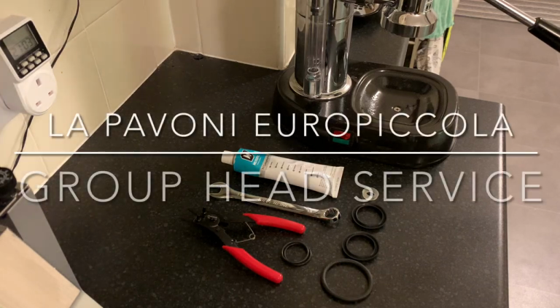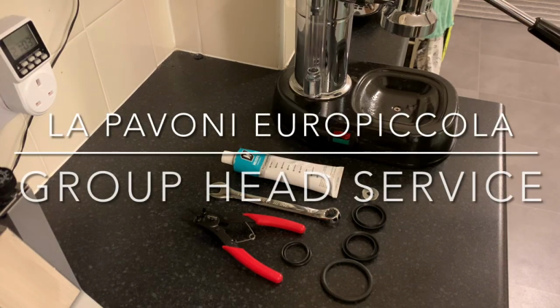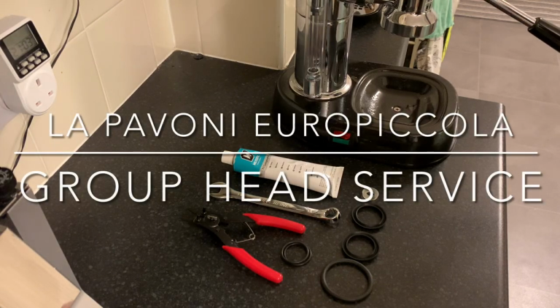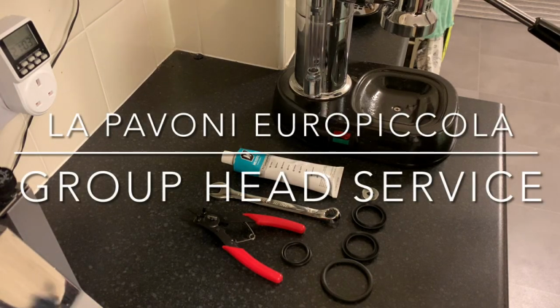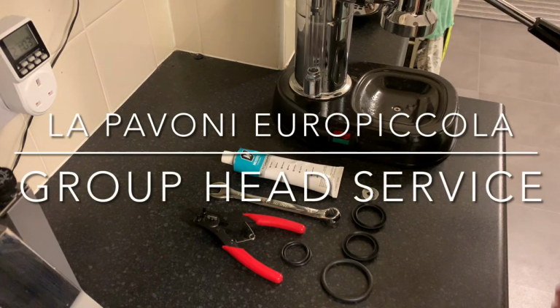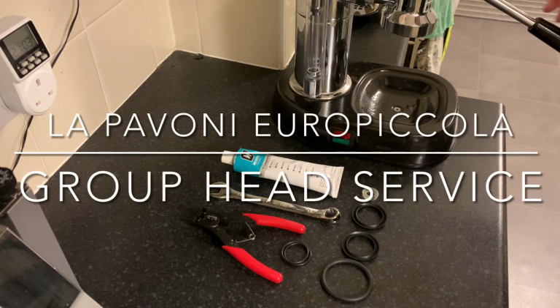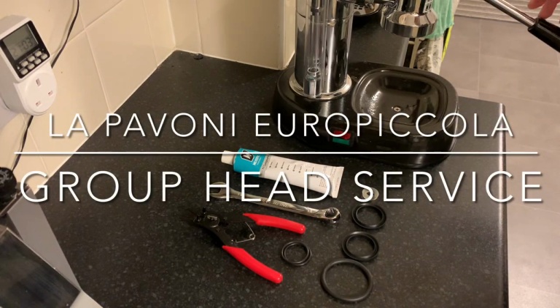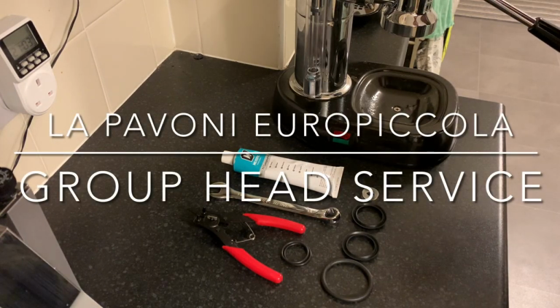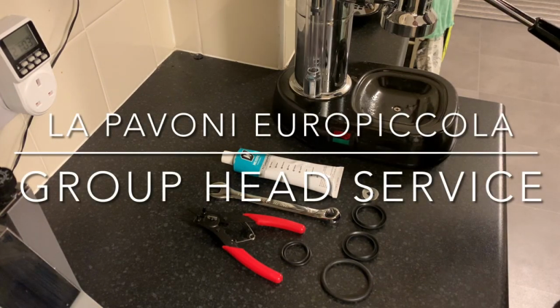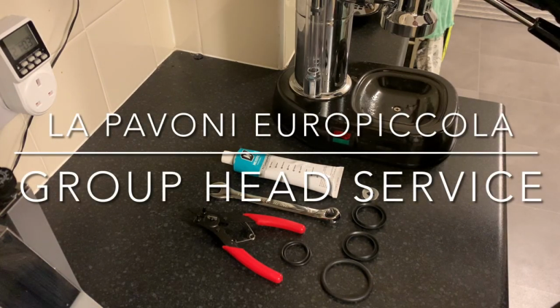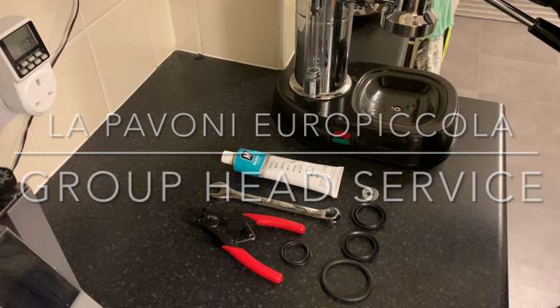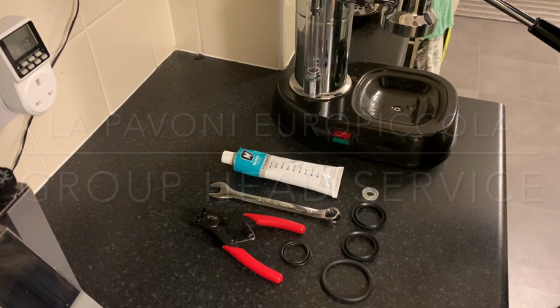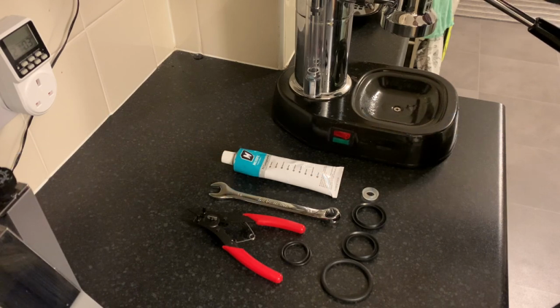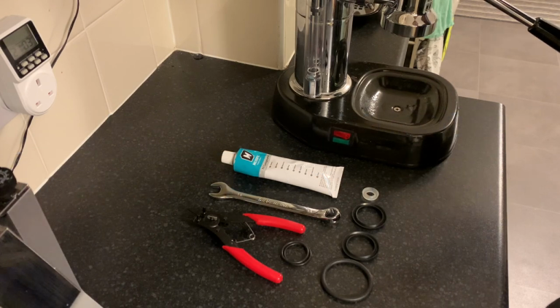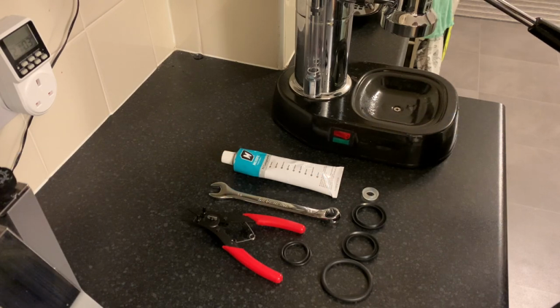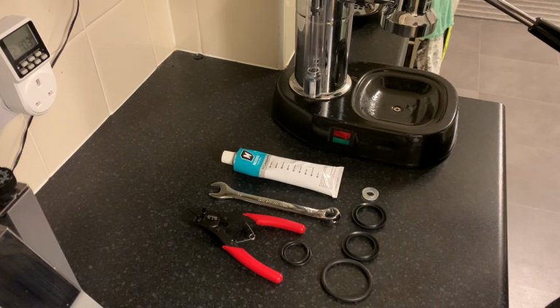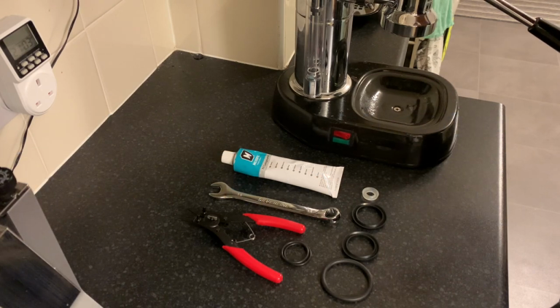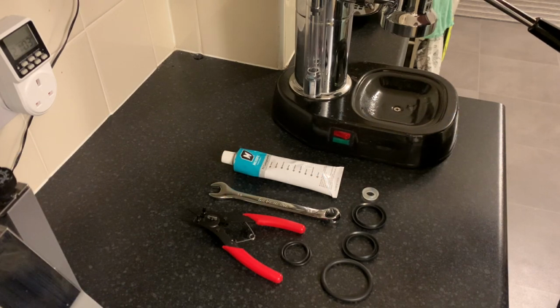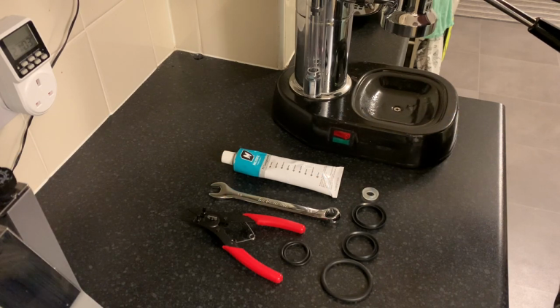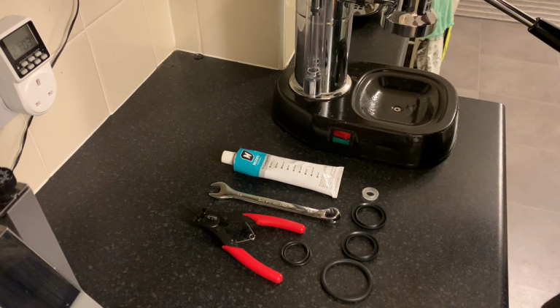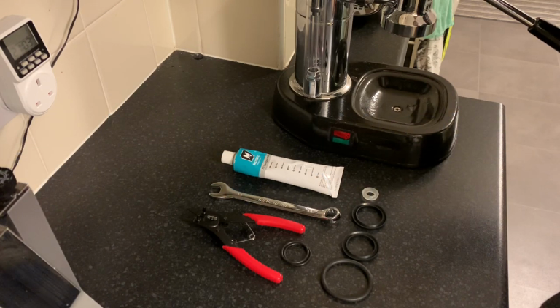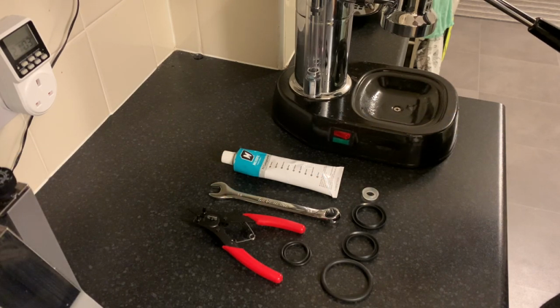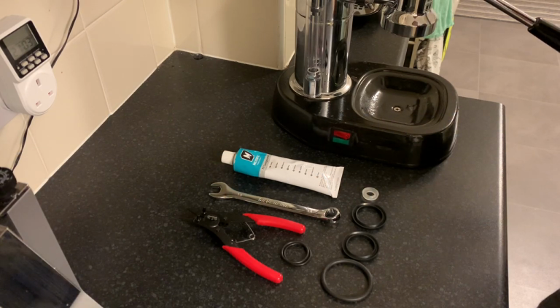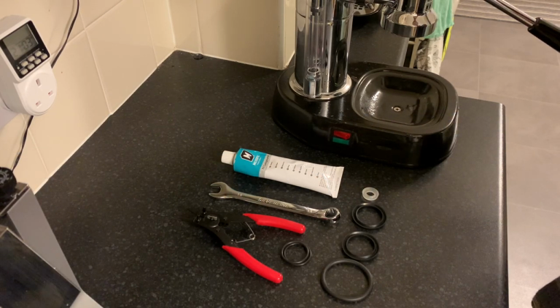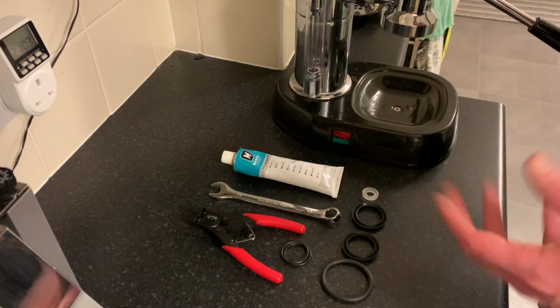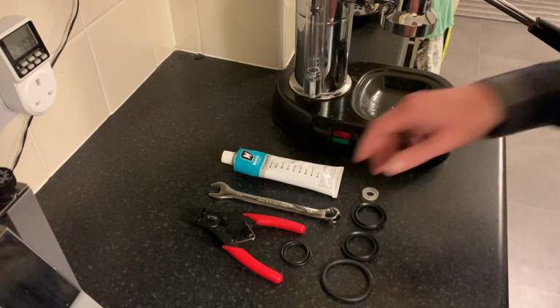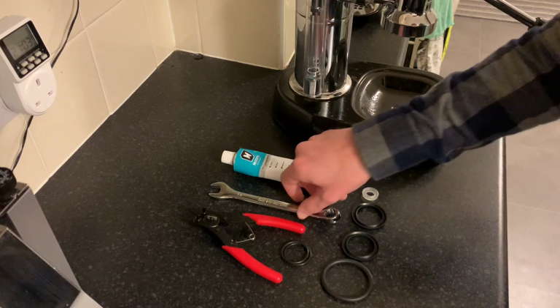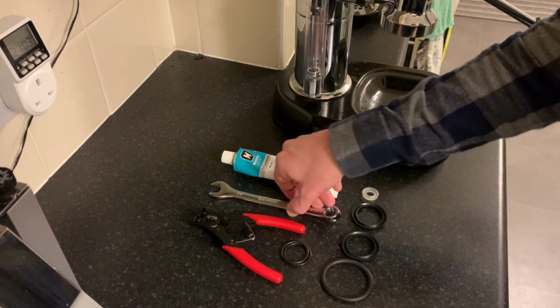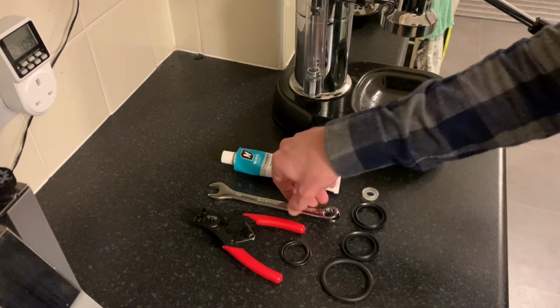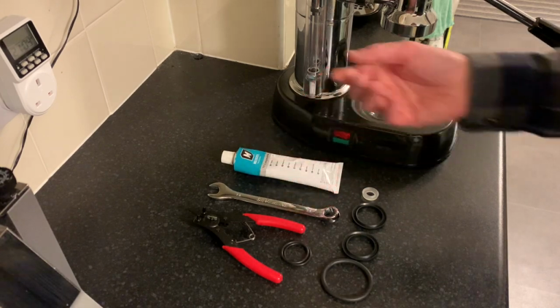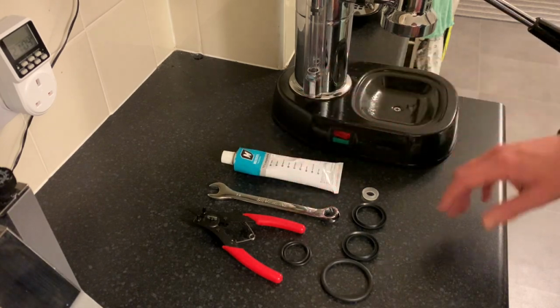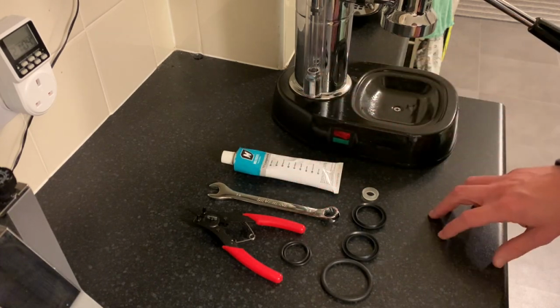Hi folks, this is just a short video looking at a group head service on the Europicola. I thought I'd put this out there because somebody had asked and I thought I'd just go through the process.